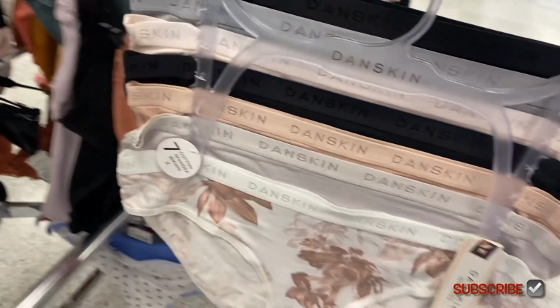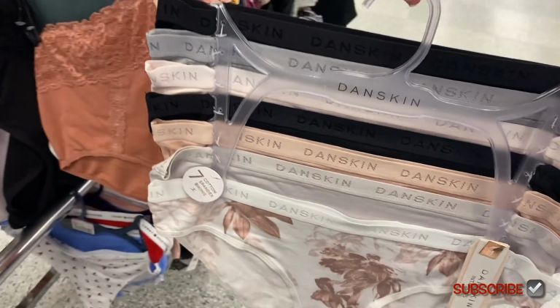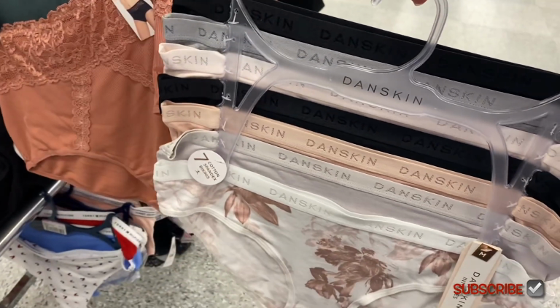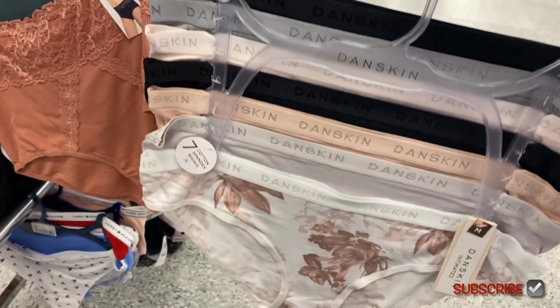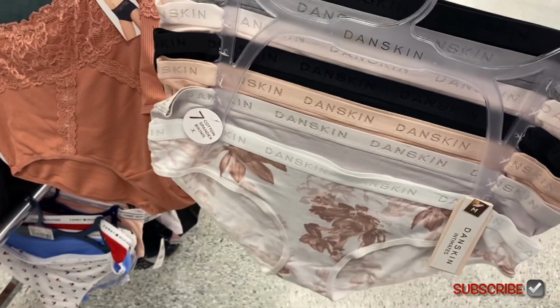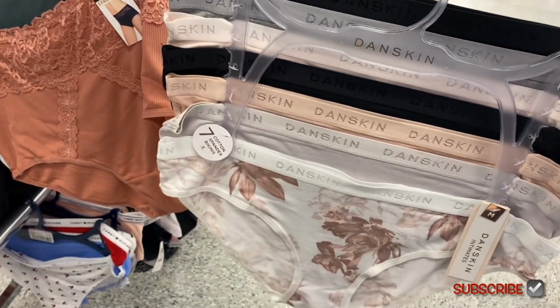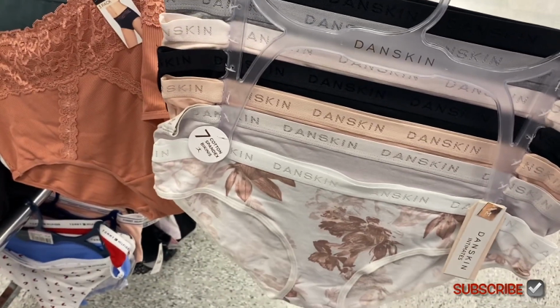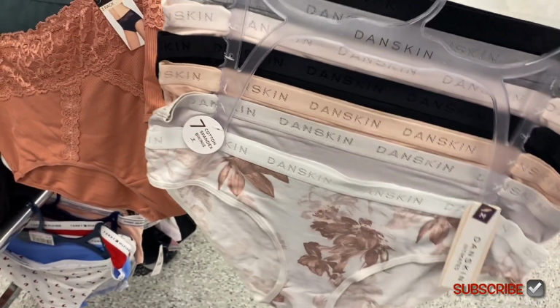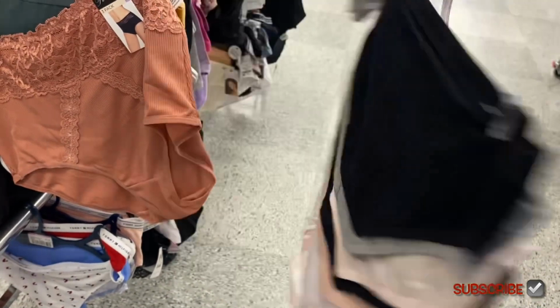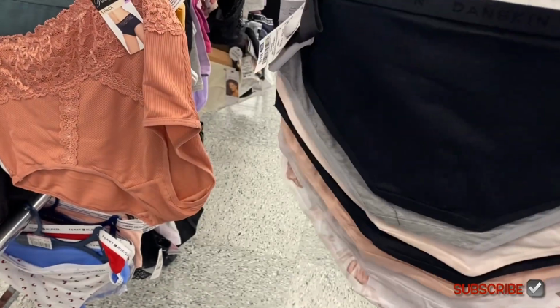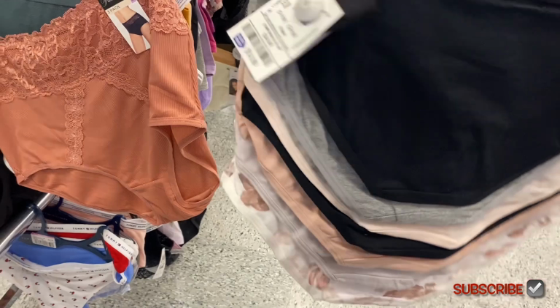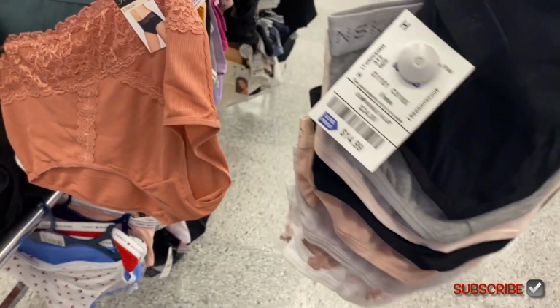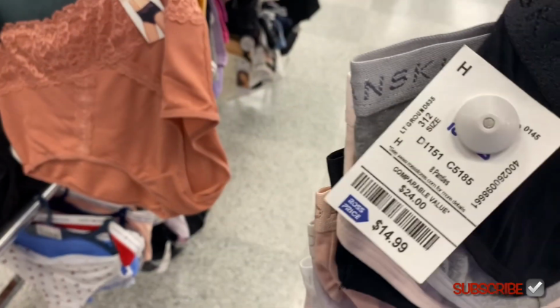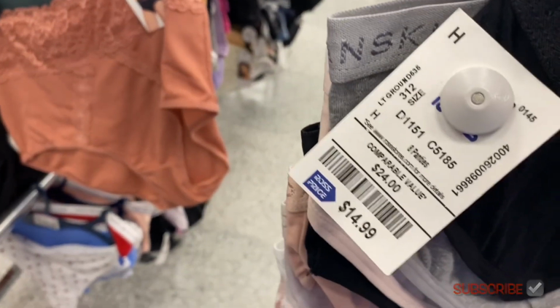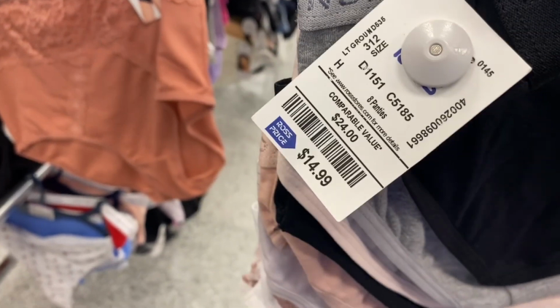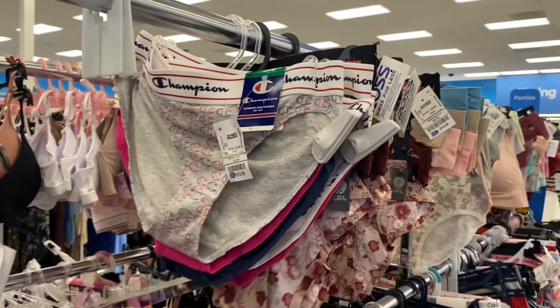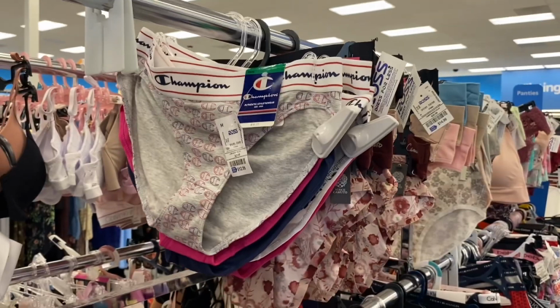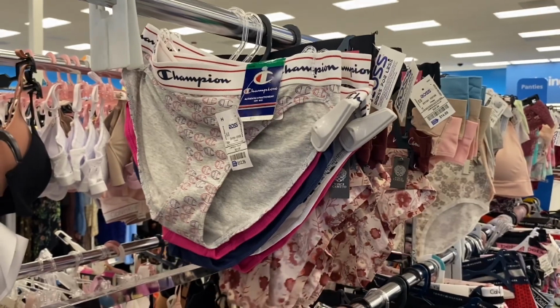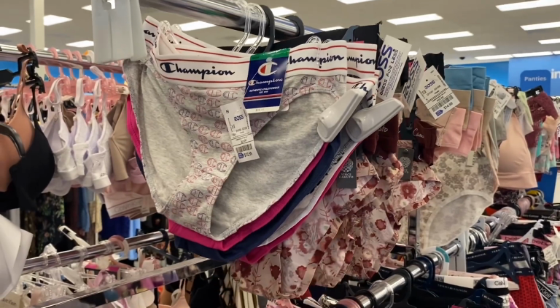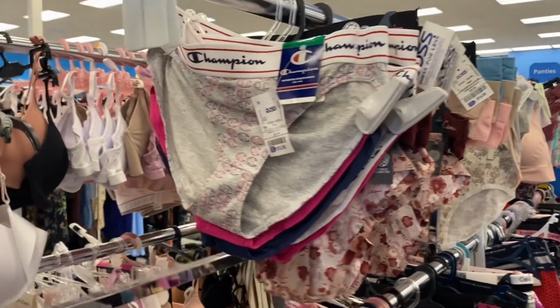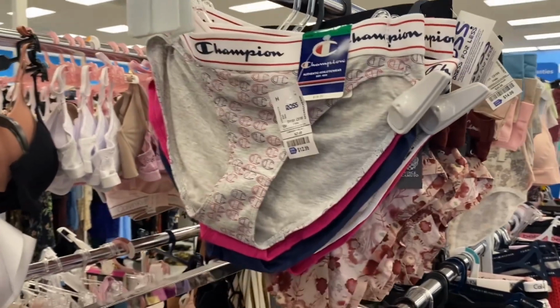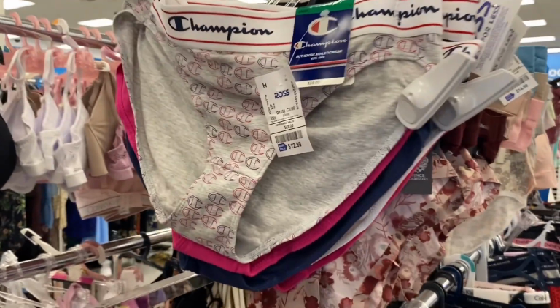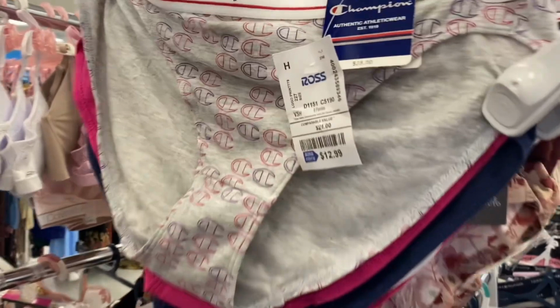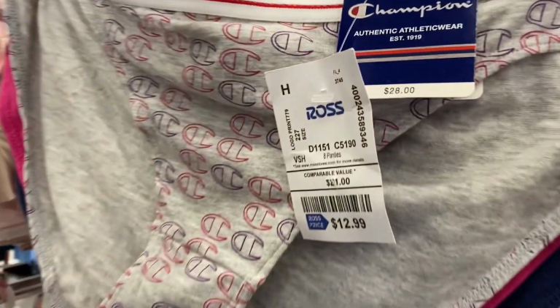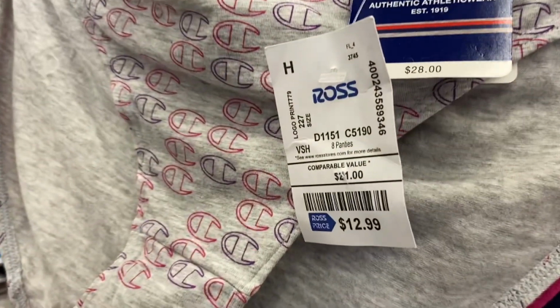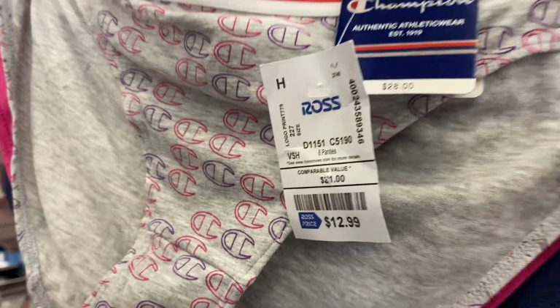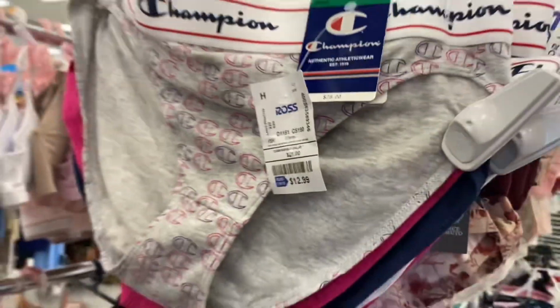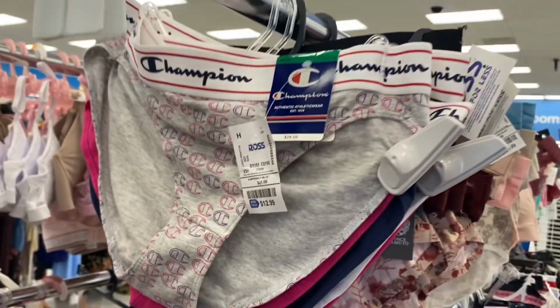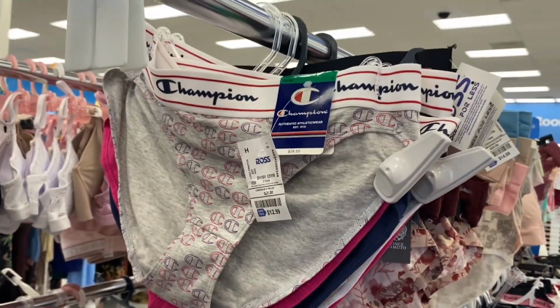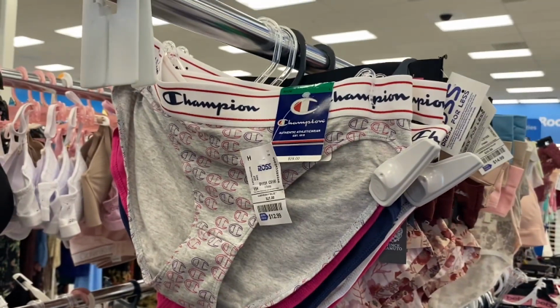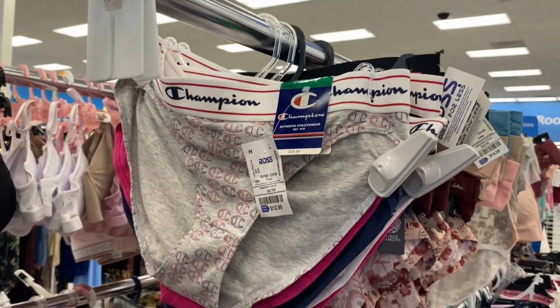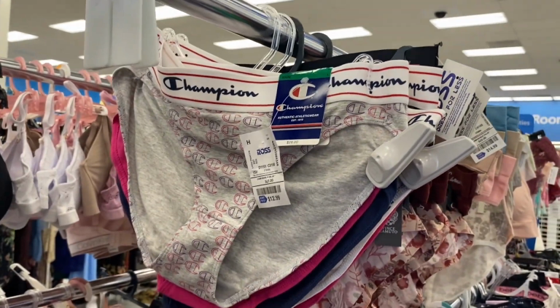And then Danskin — seven big cotton spandex bikinis for $14.99. These will be the last ones before I move to a different department. They have these Champions for $12.99.